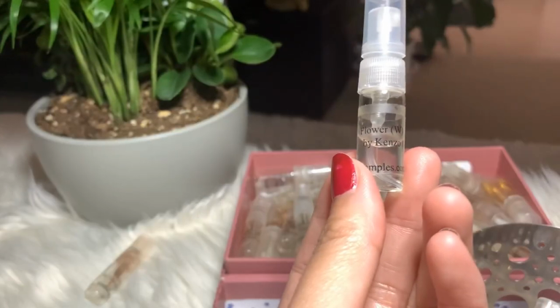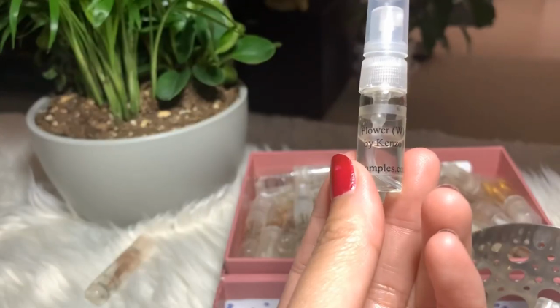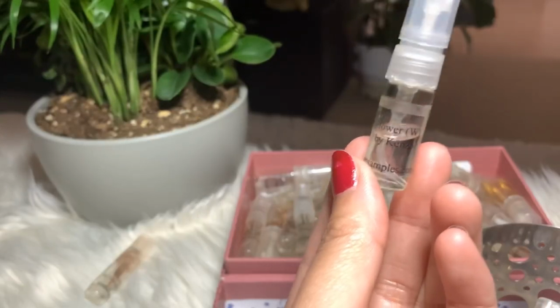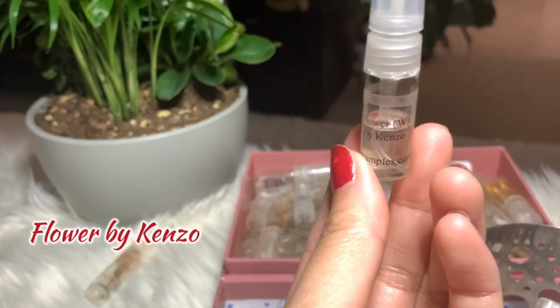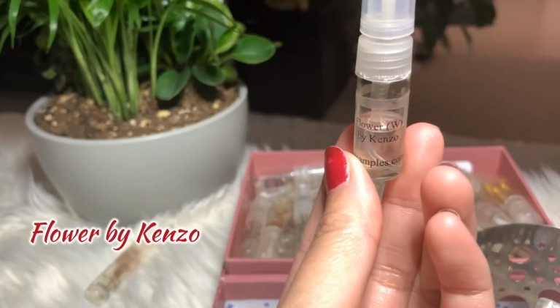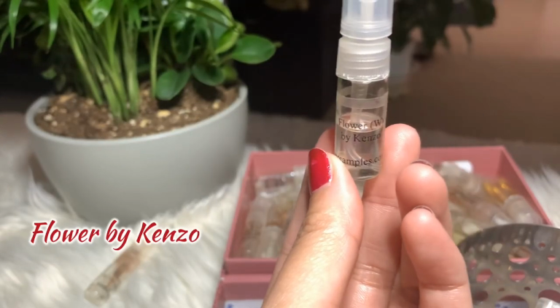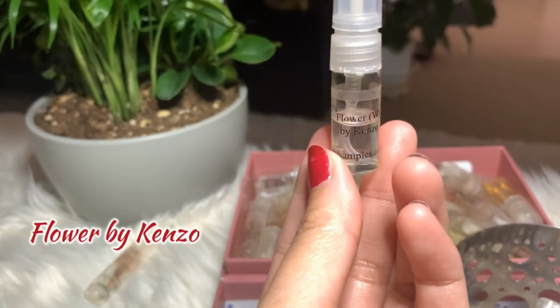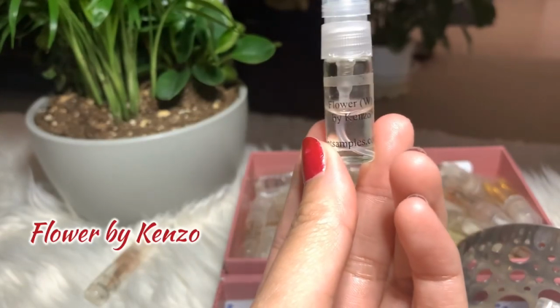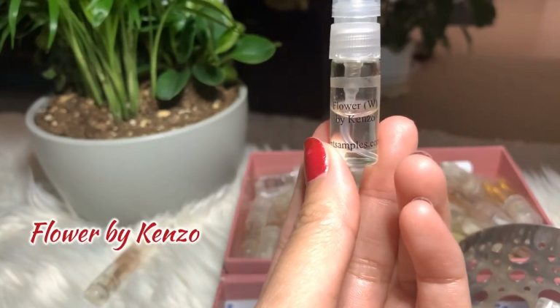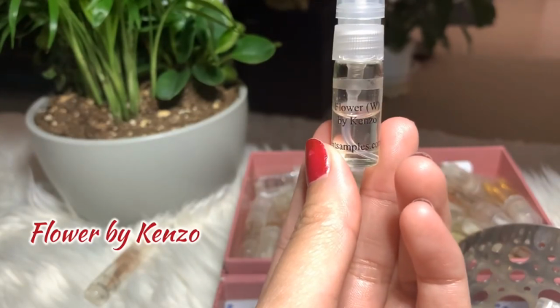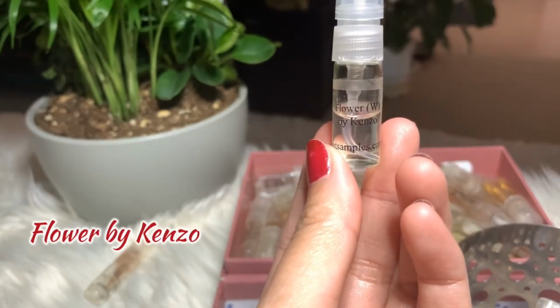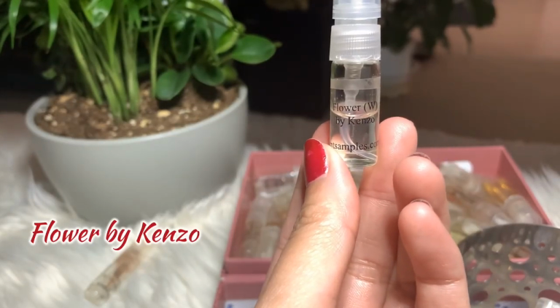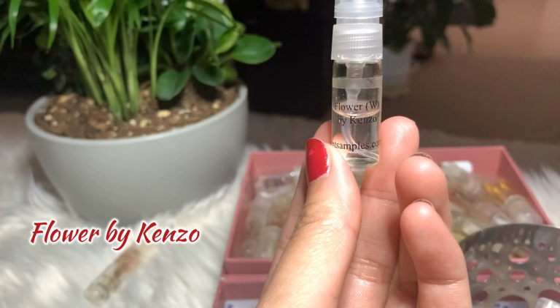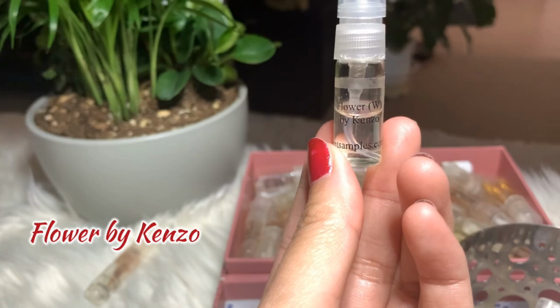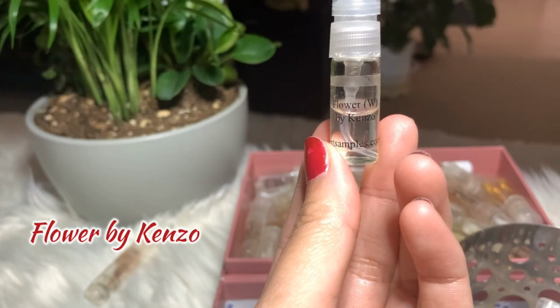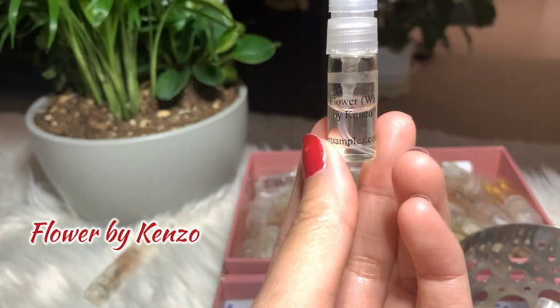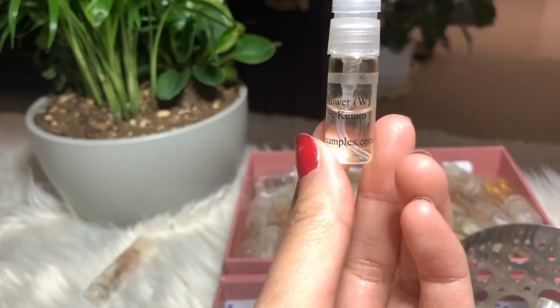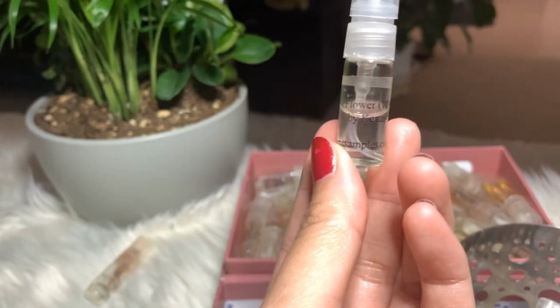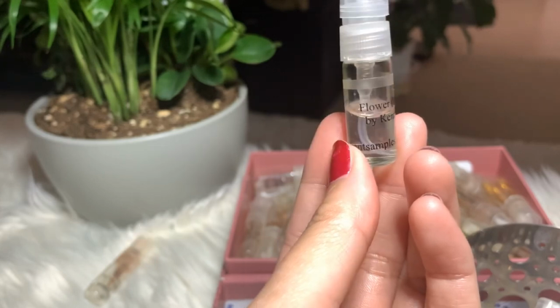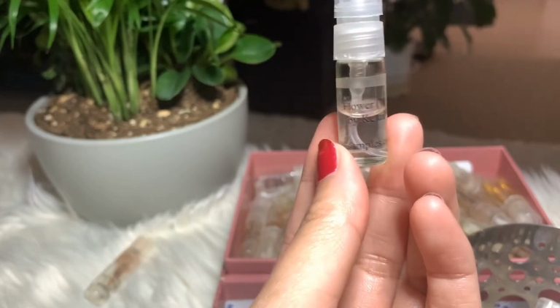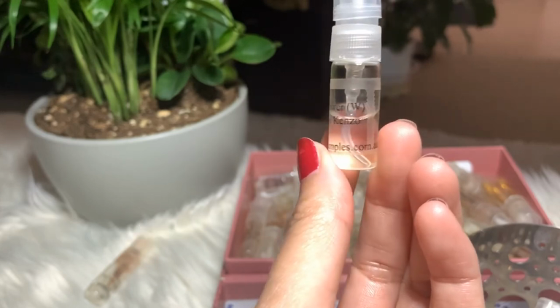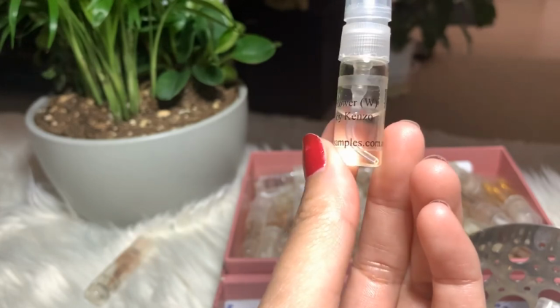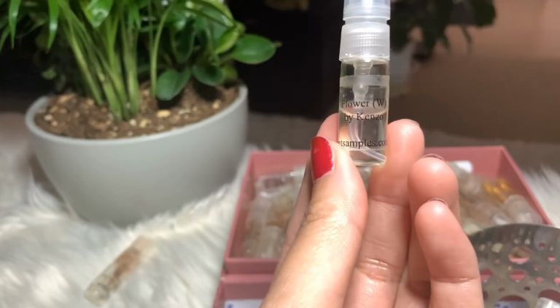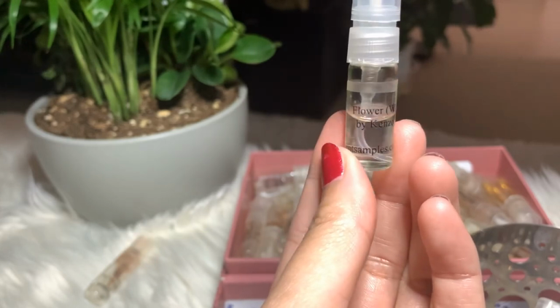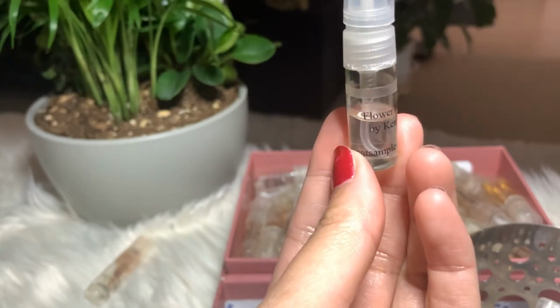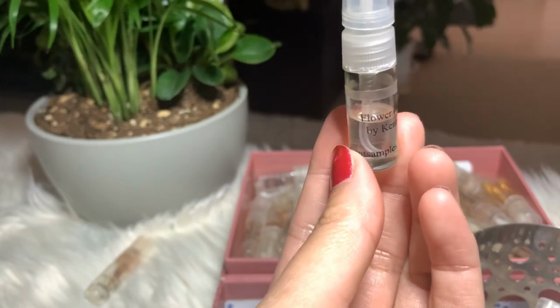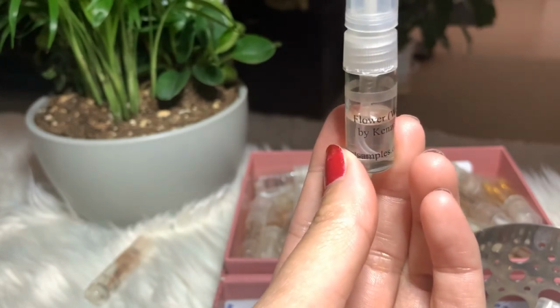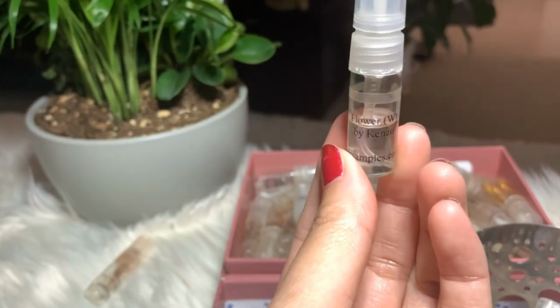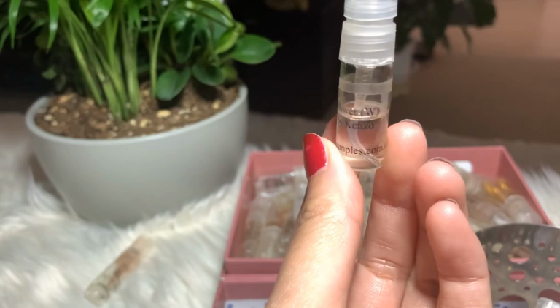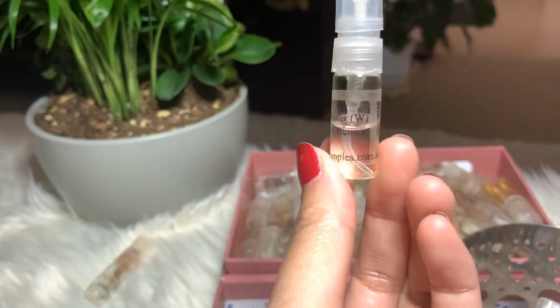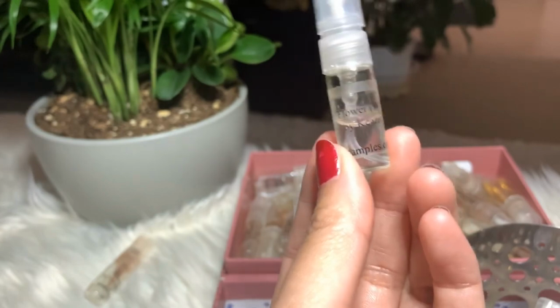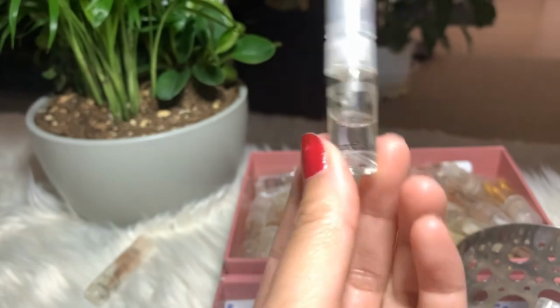Next I have Flower by Kenzo. I still have more so I'm gonna keep it and finish it off. I'm not sure if I'm going to buy the full bottle or not for this one.